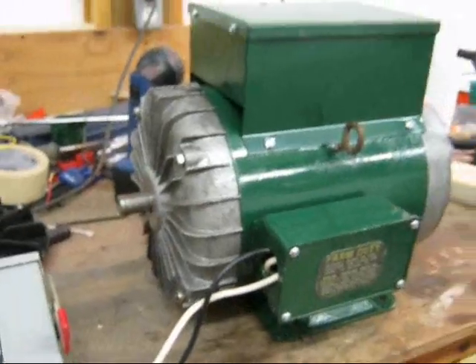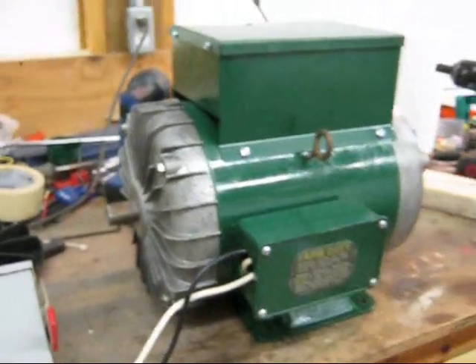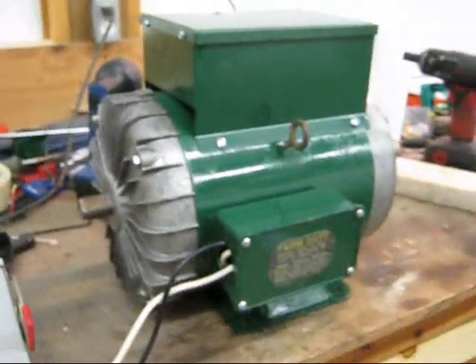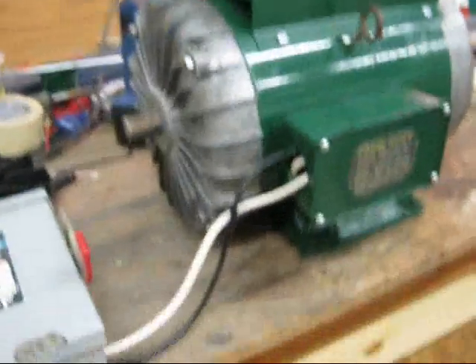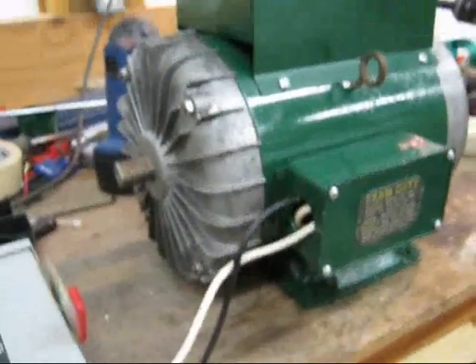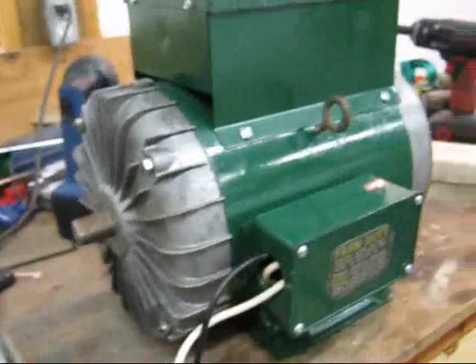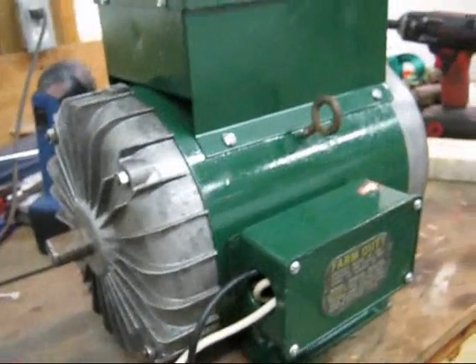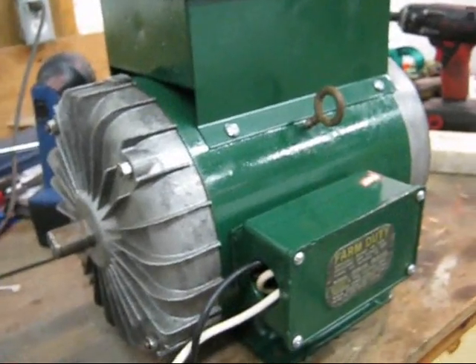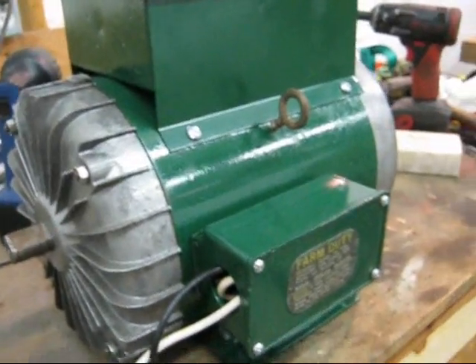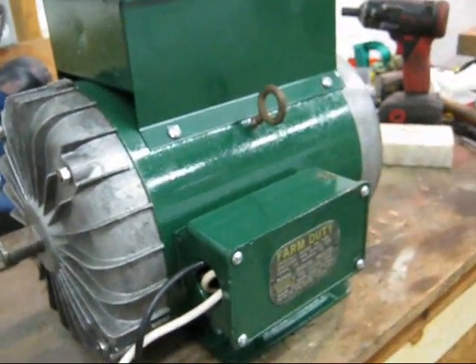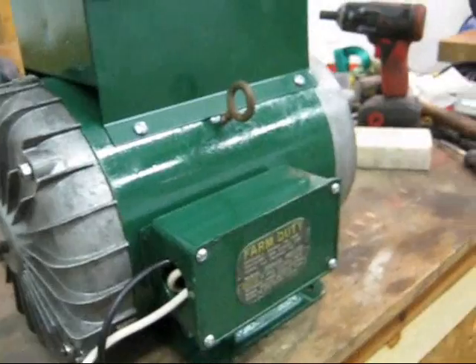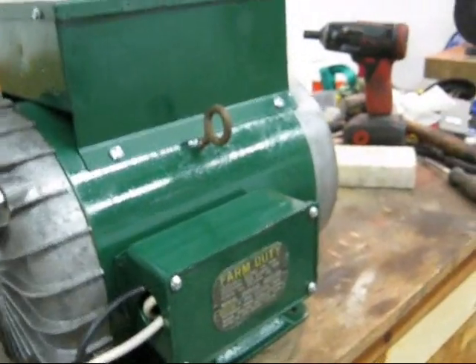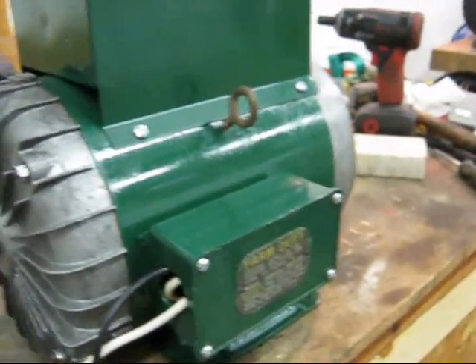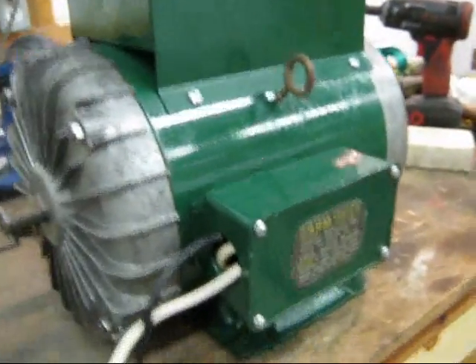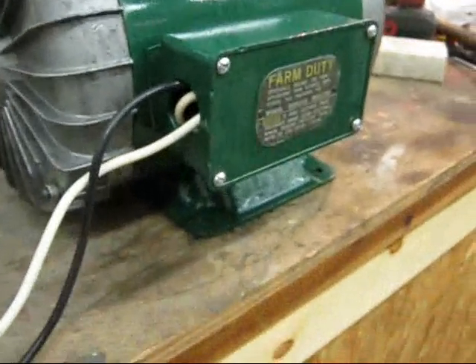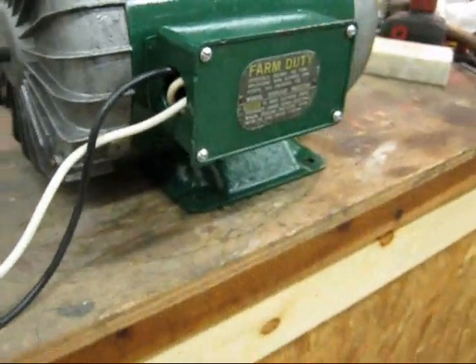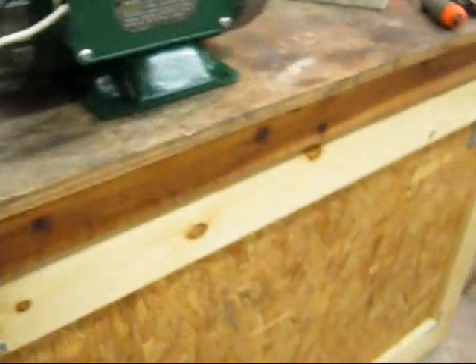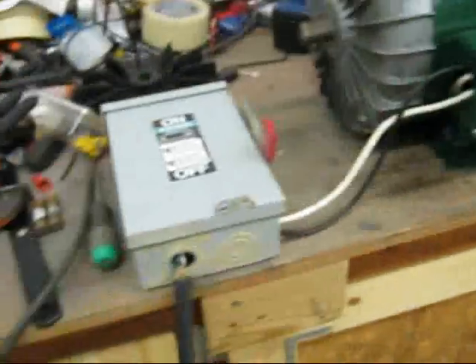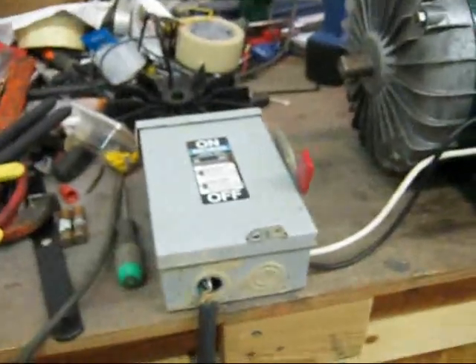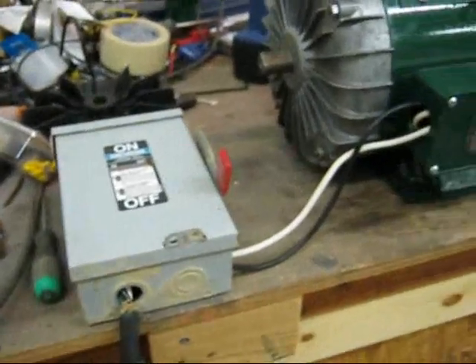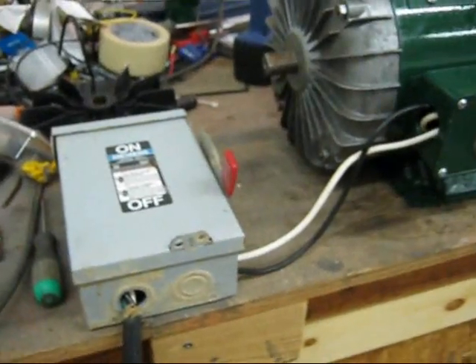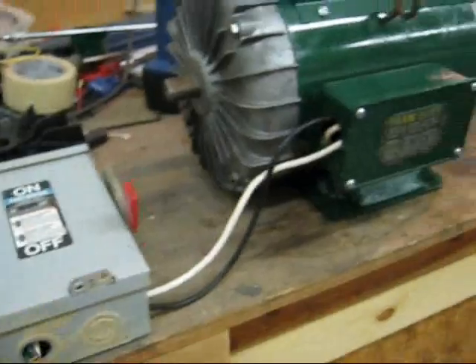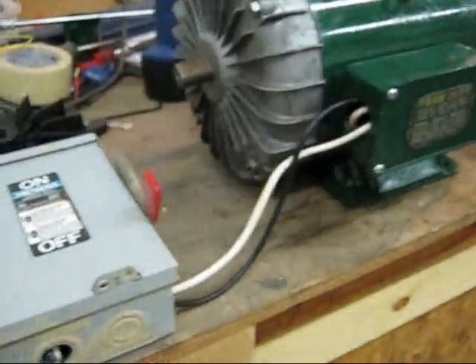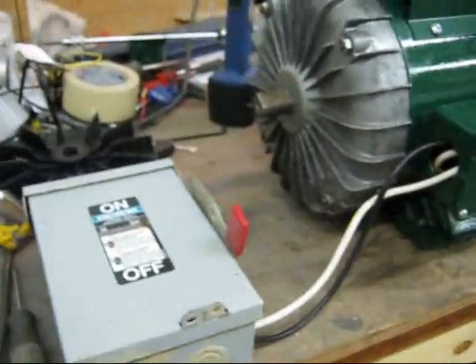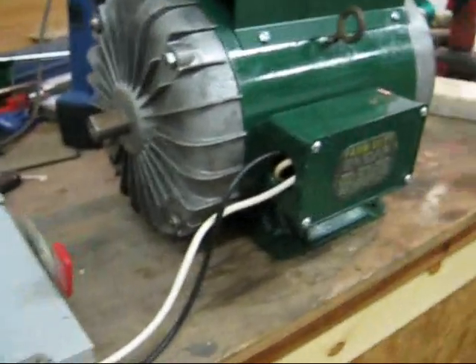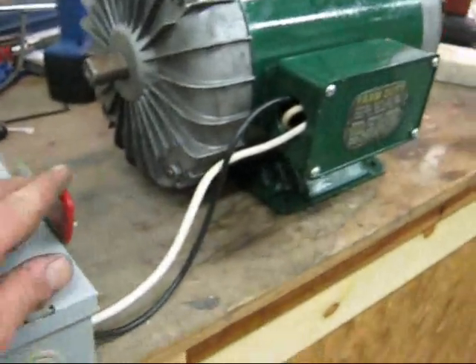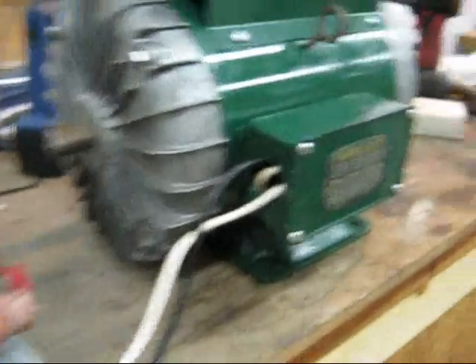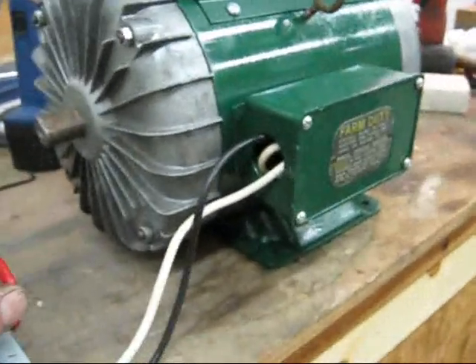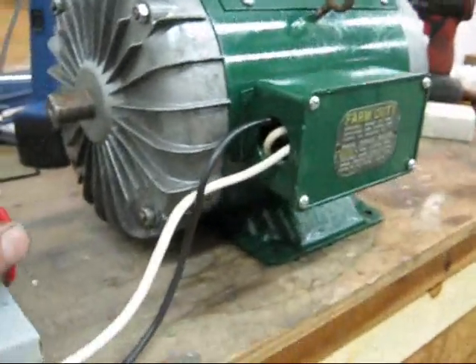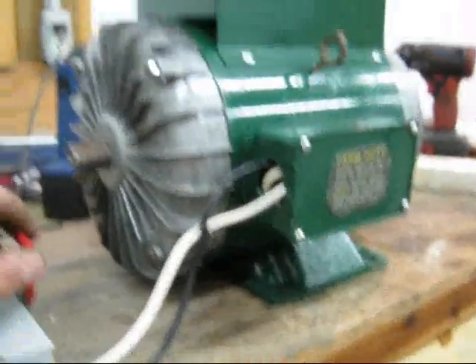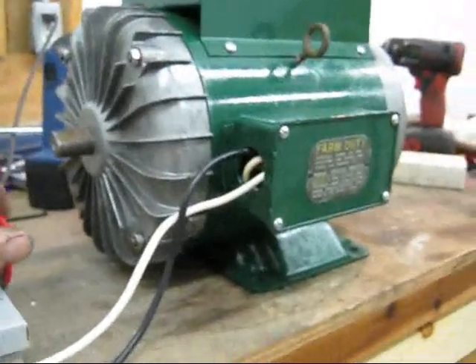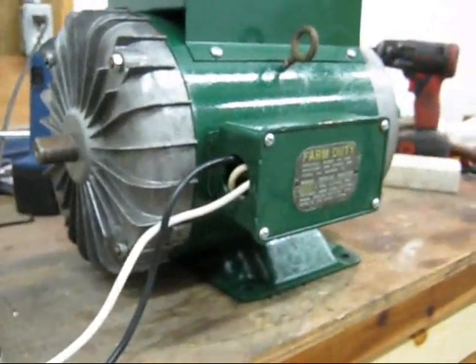The sales literature for these motors said it was an extra high torque motor. I'll show you how high torque — it'll nearly jump off the counter. Also, I got a little switch box here so I don't have to go plug it in with it on to watch the takeoff.